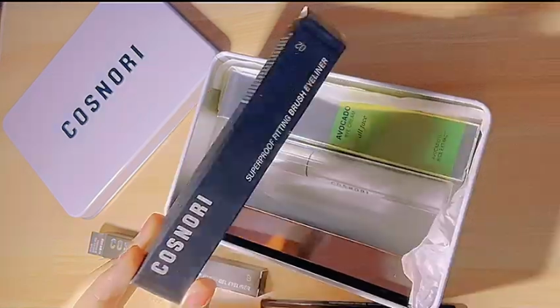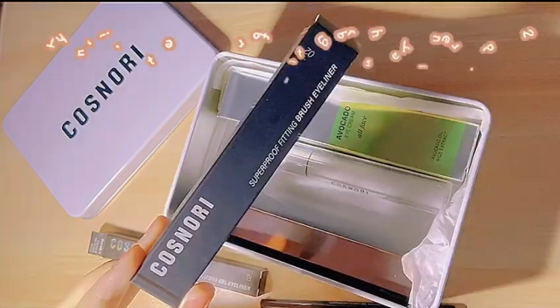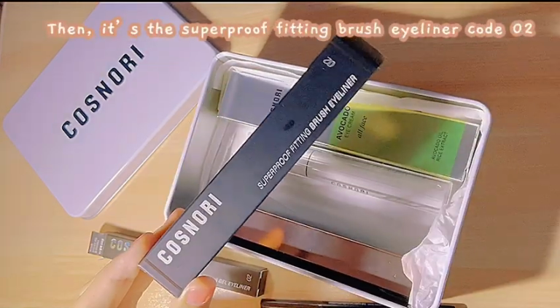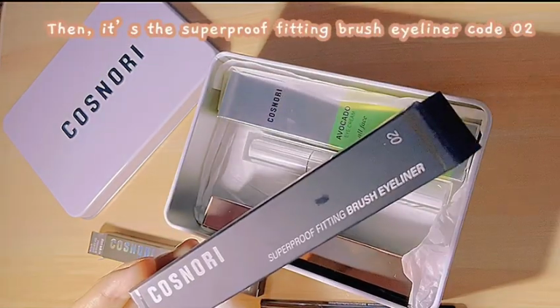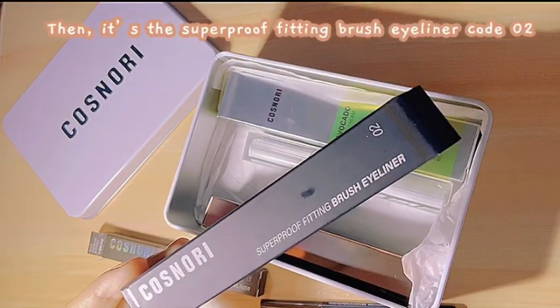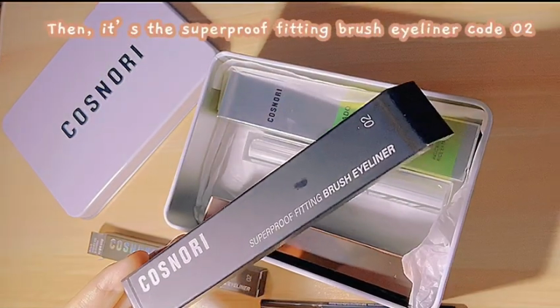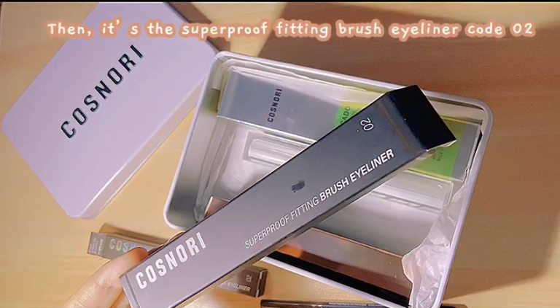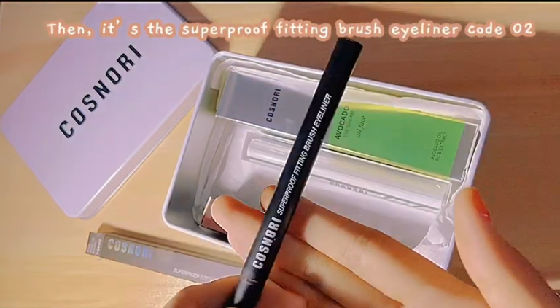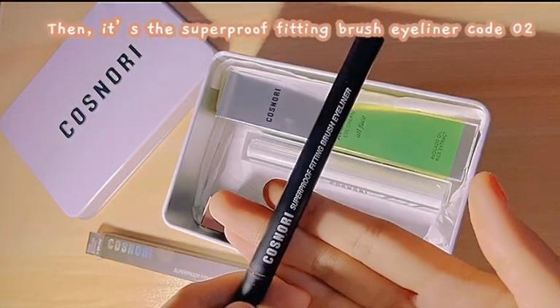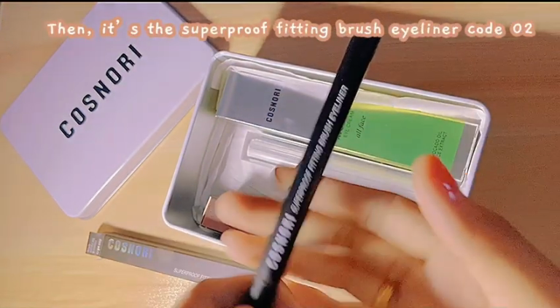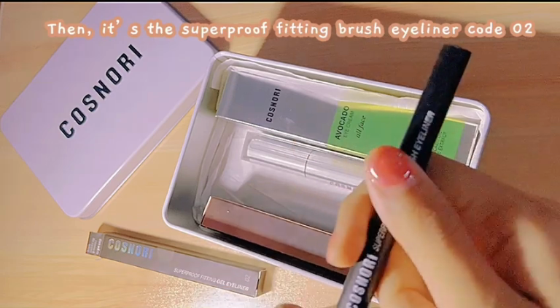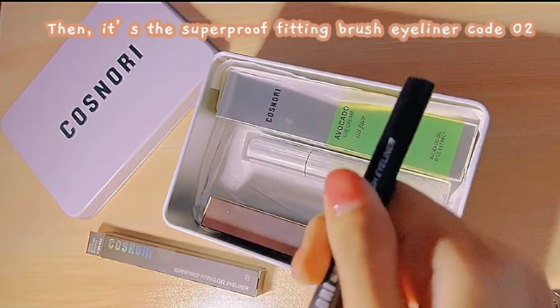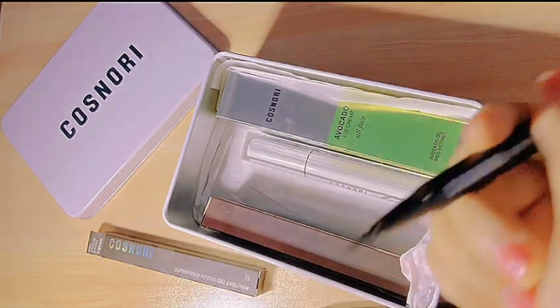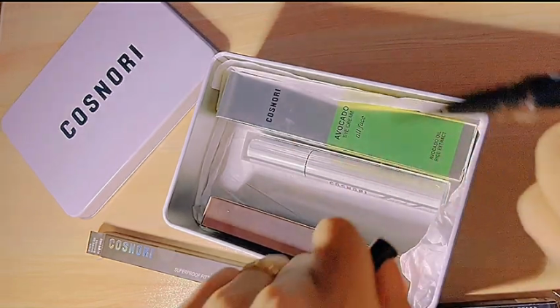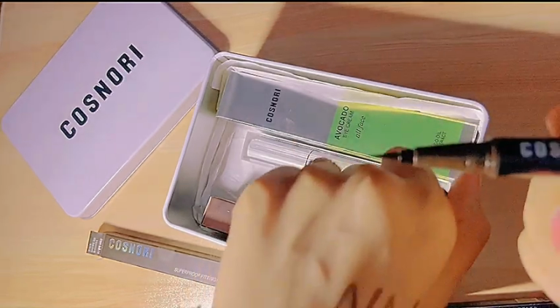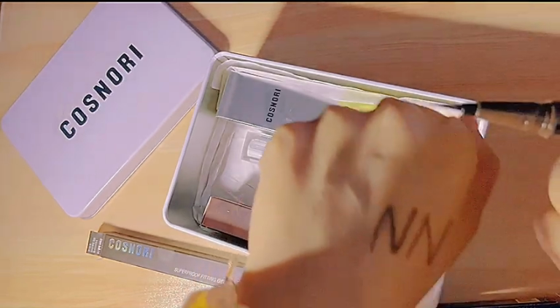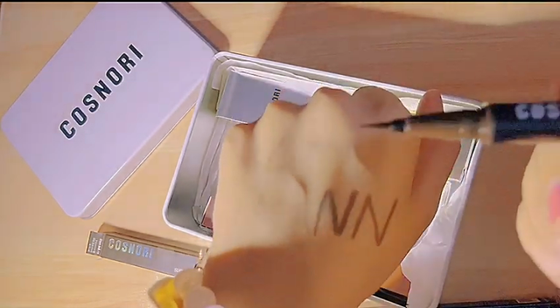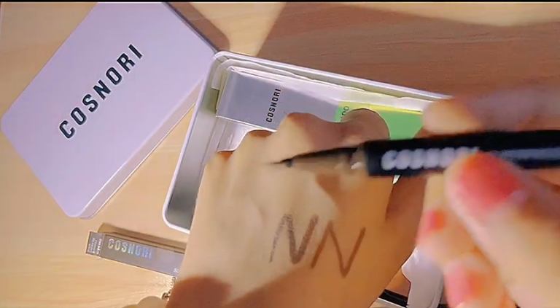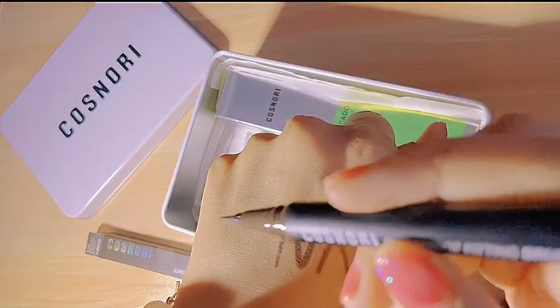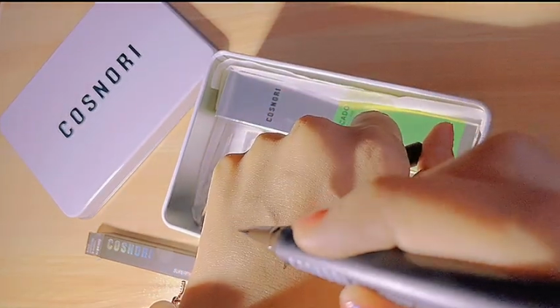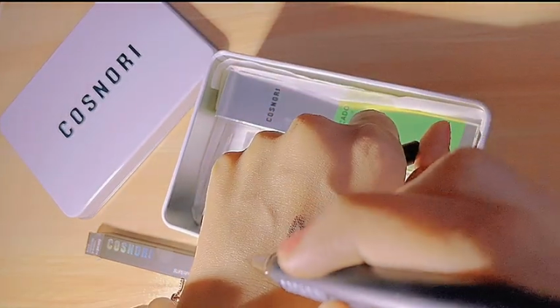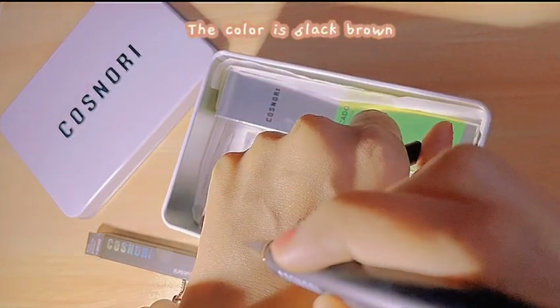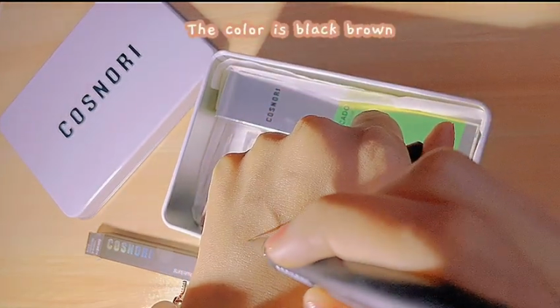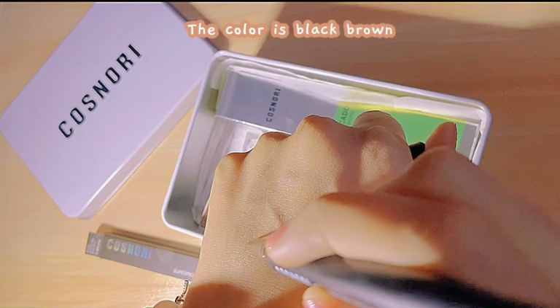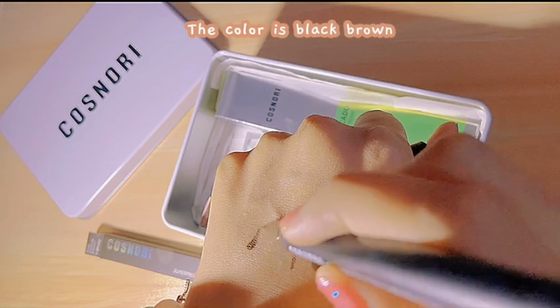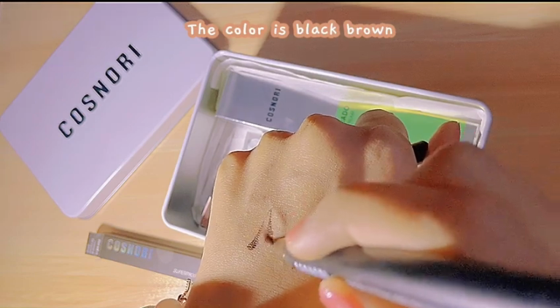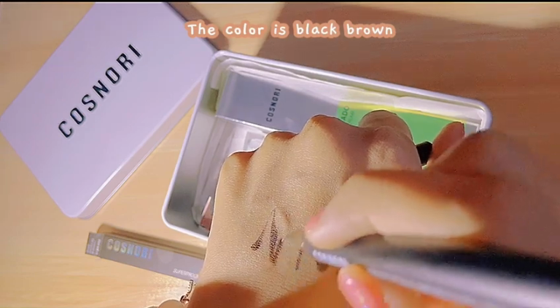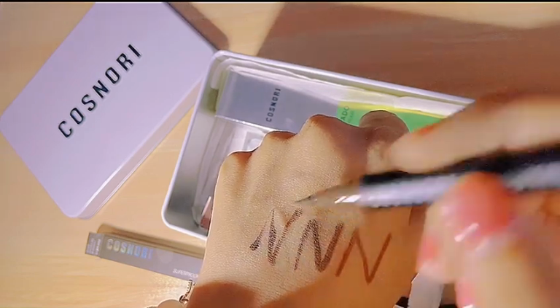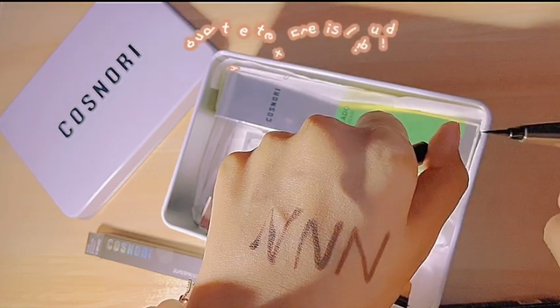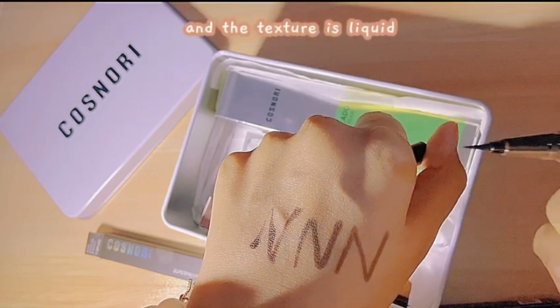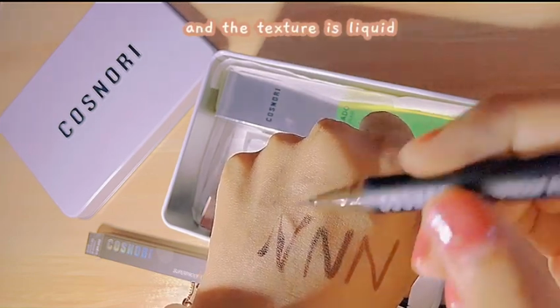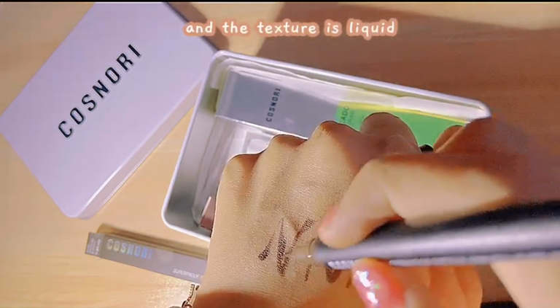Then, it's the Superproof Fitting Brush Eyeliner Code 02. The color is black-brown, and the texture is liquid.